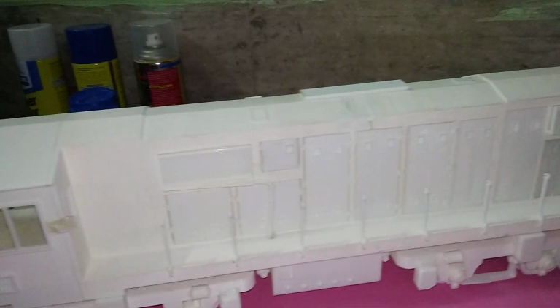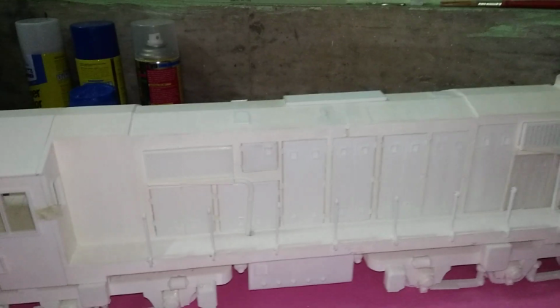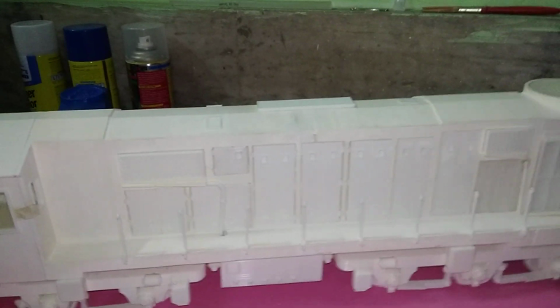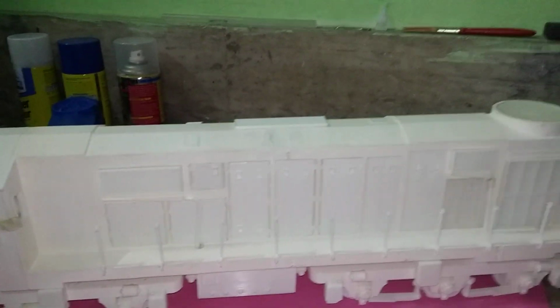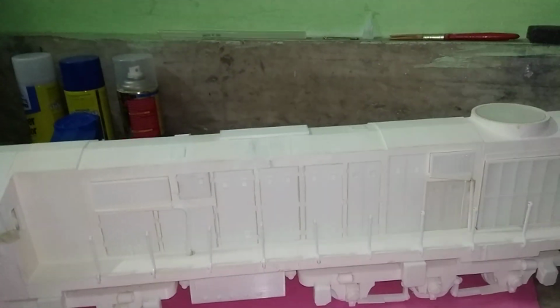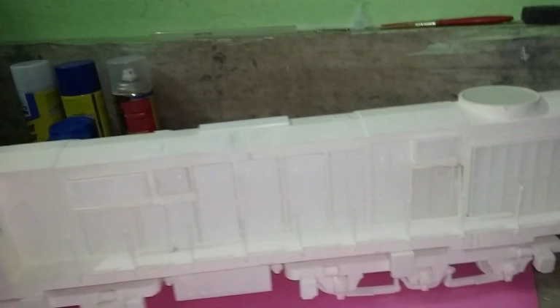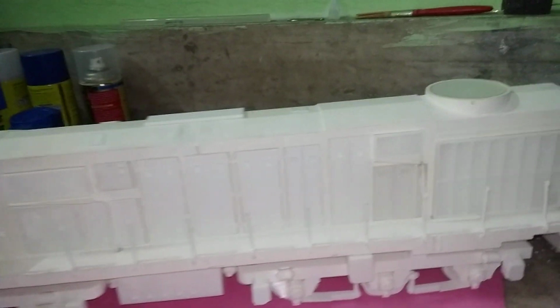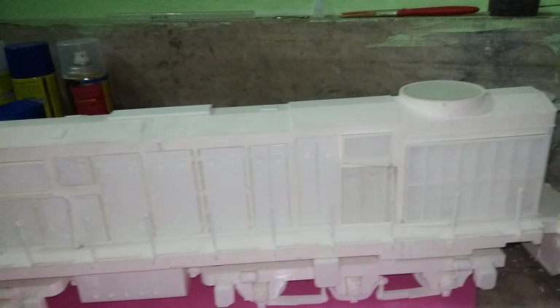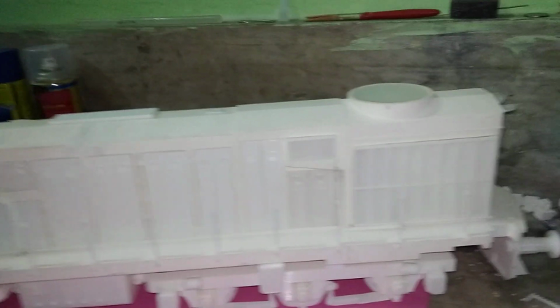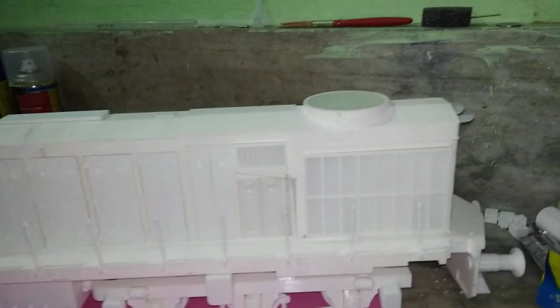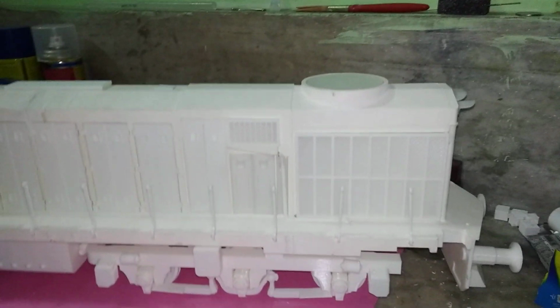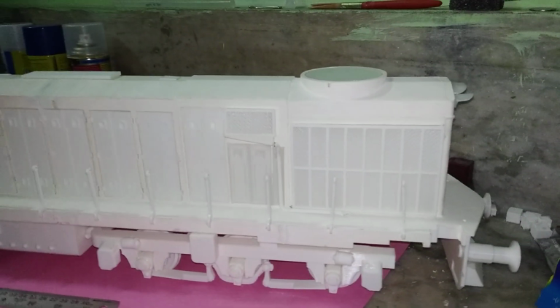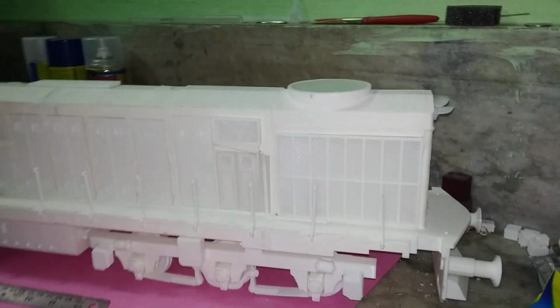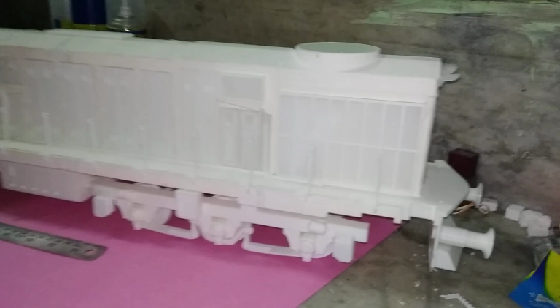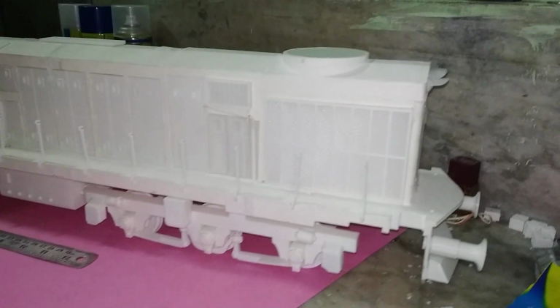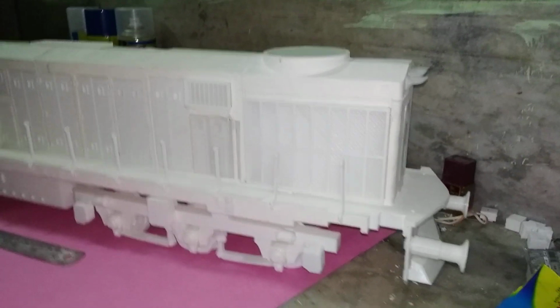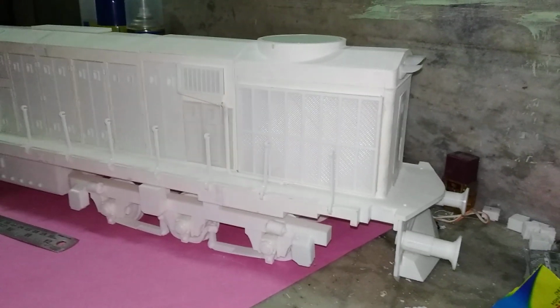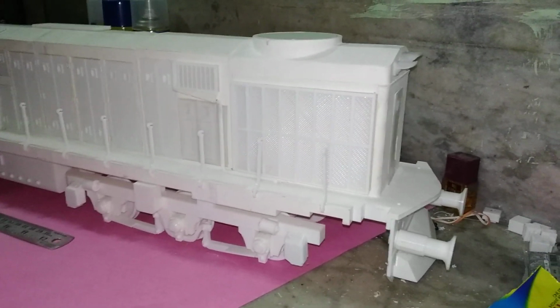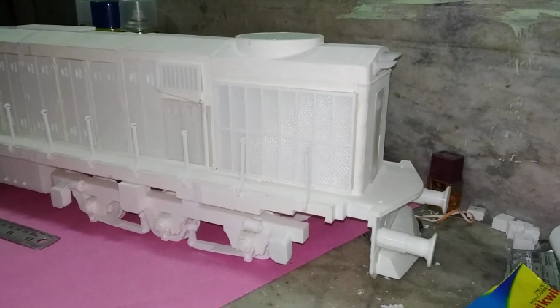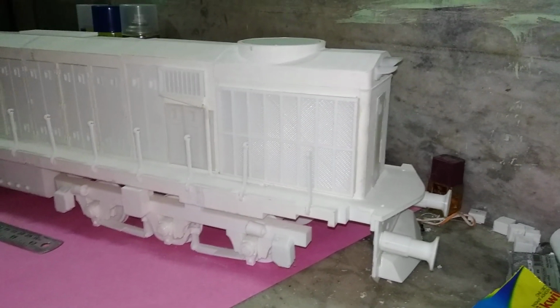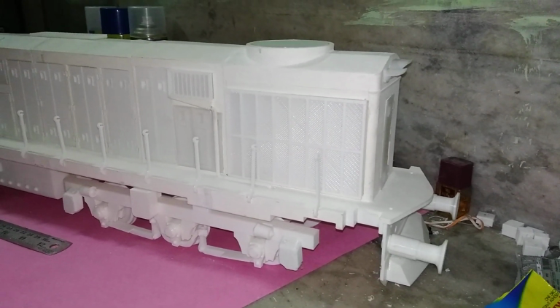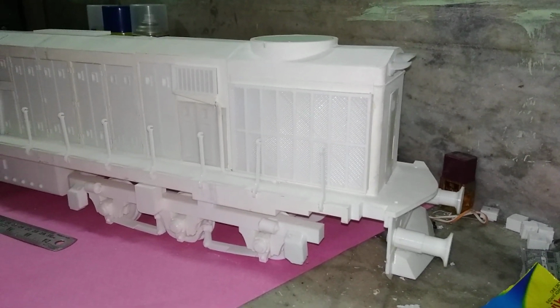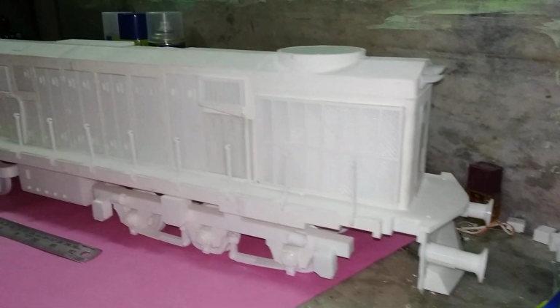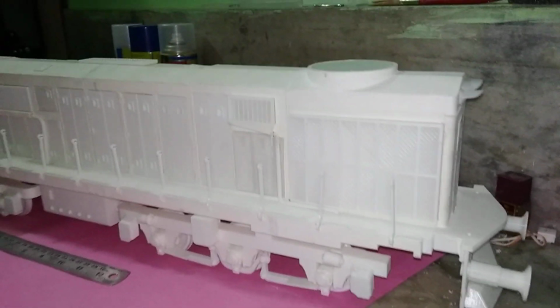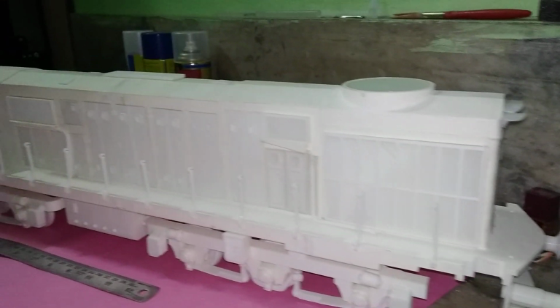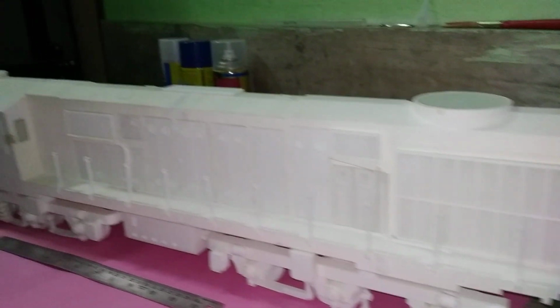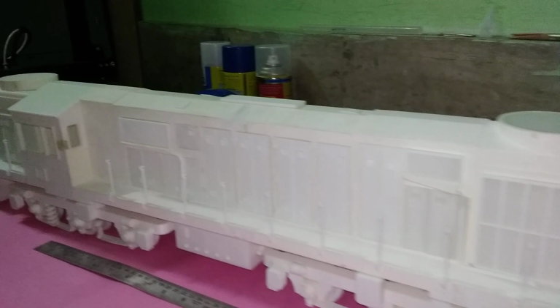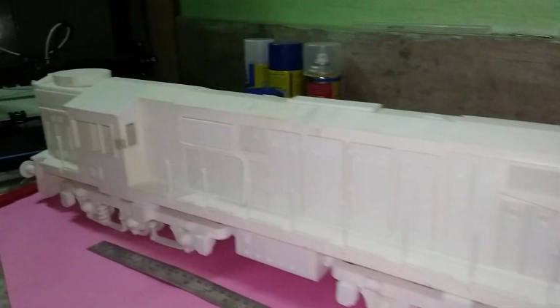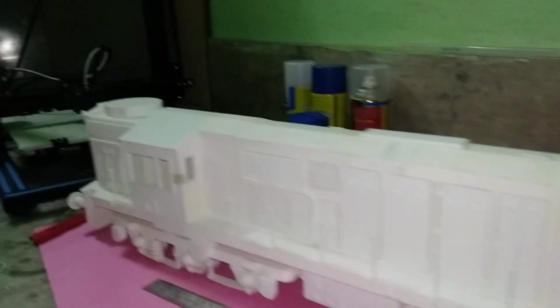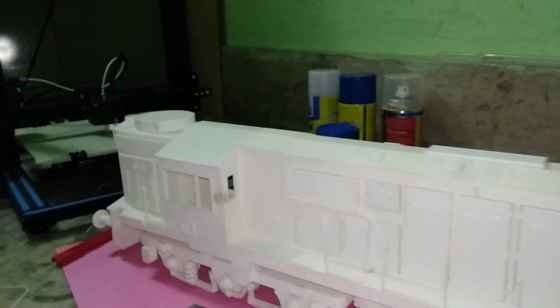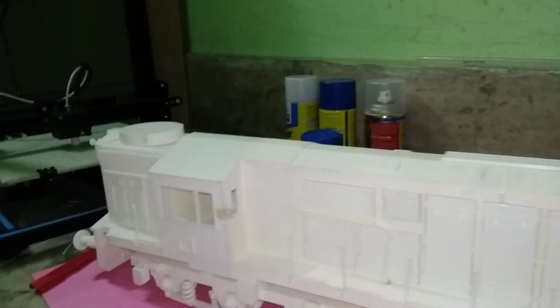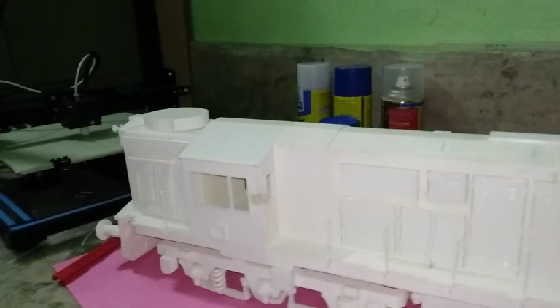Every part you are seeing here is 3D printed. It took around 600 hours to print. Still, a lot of parts are to be printed.